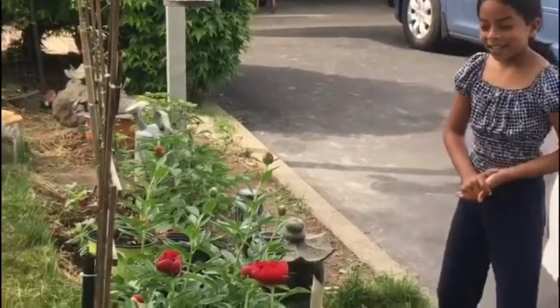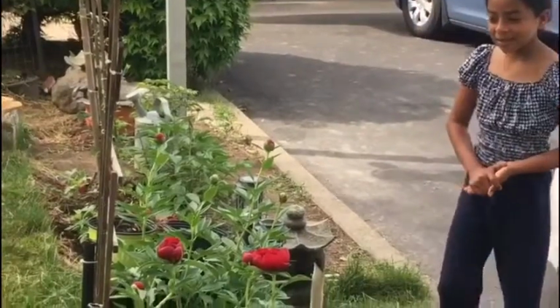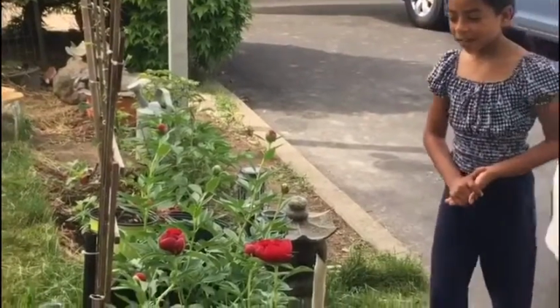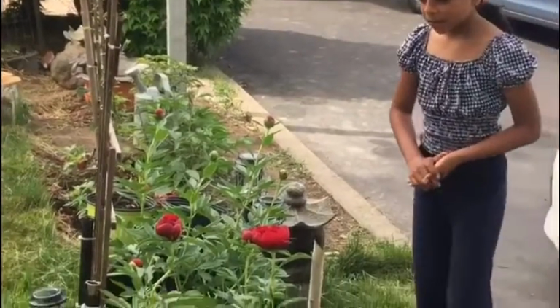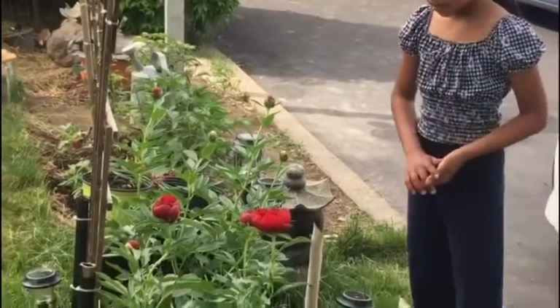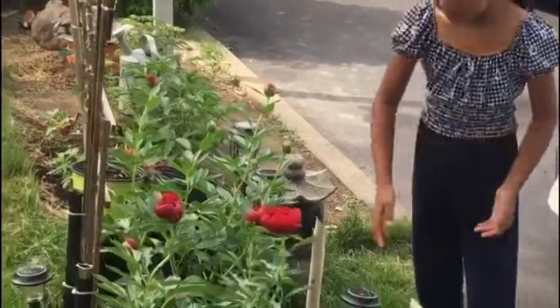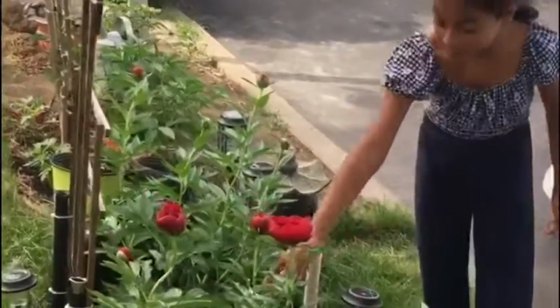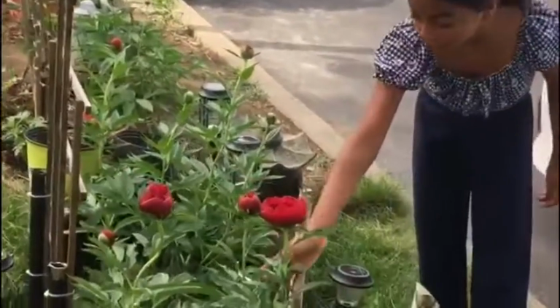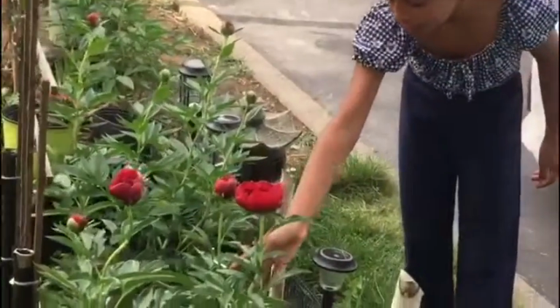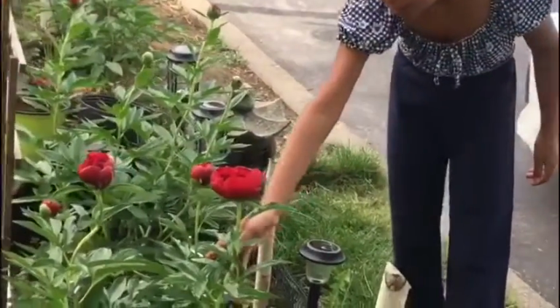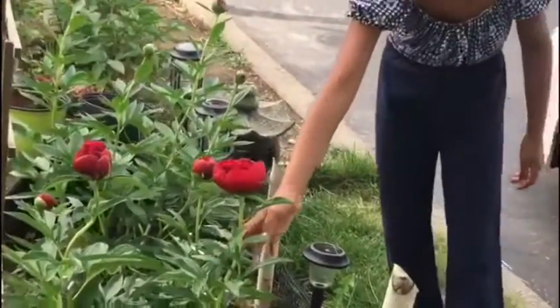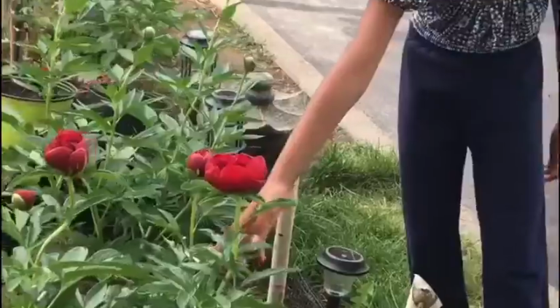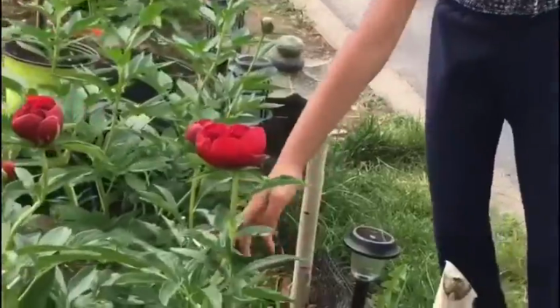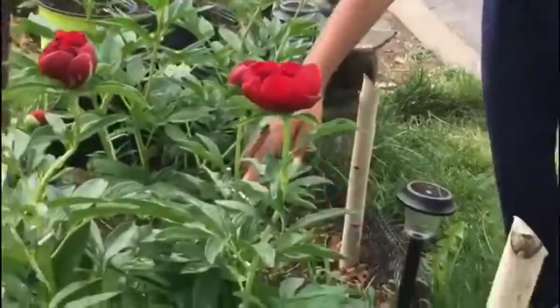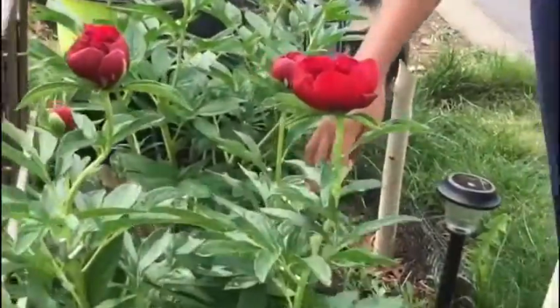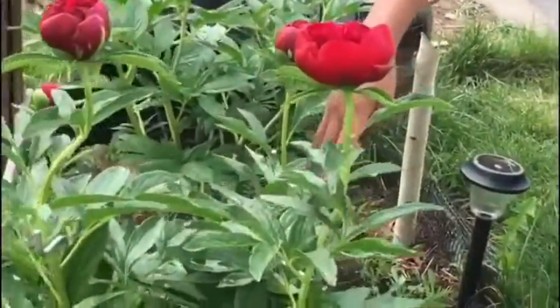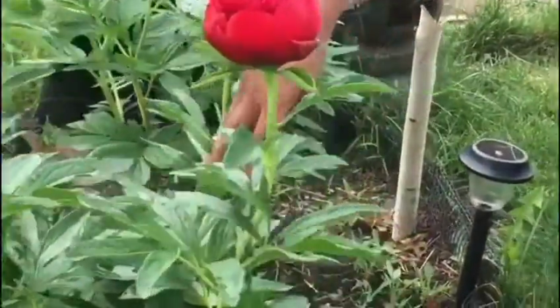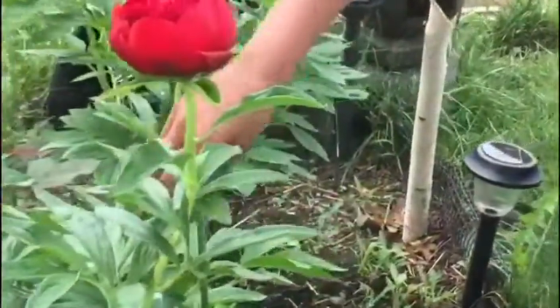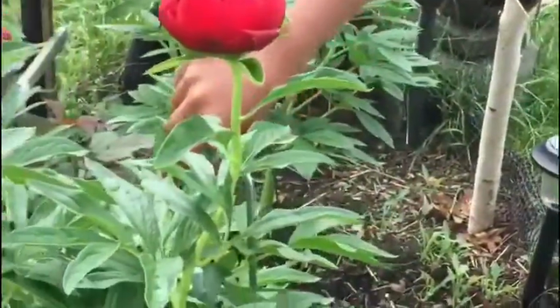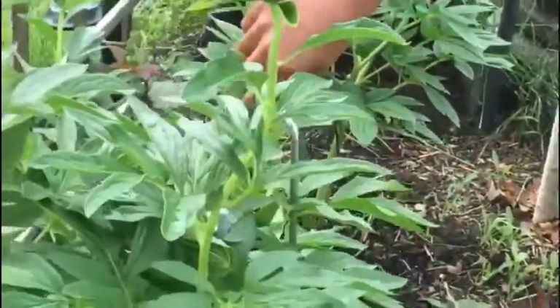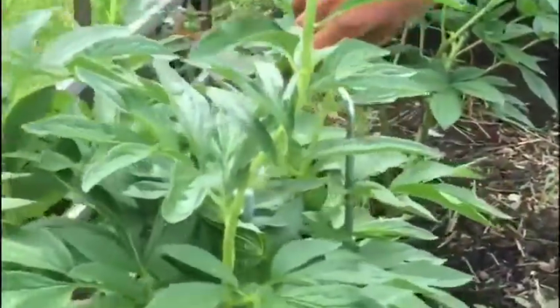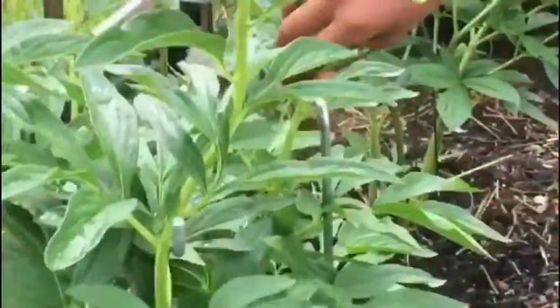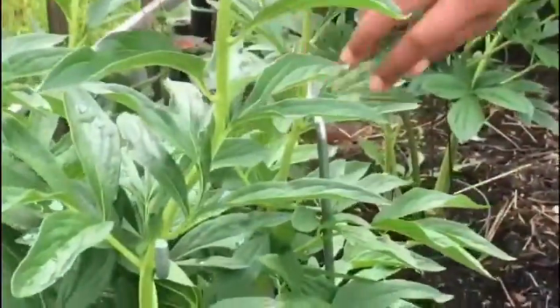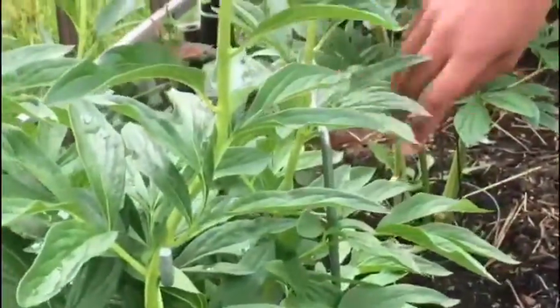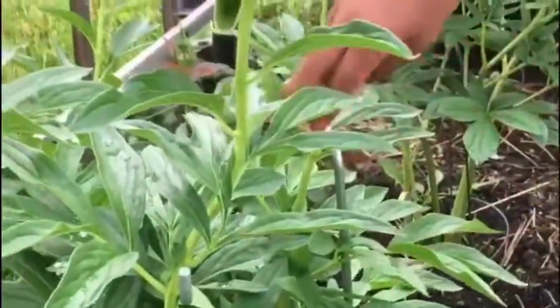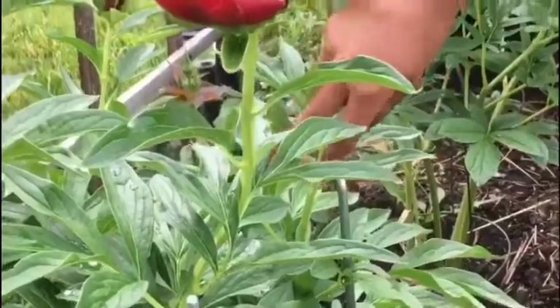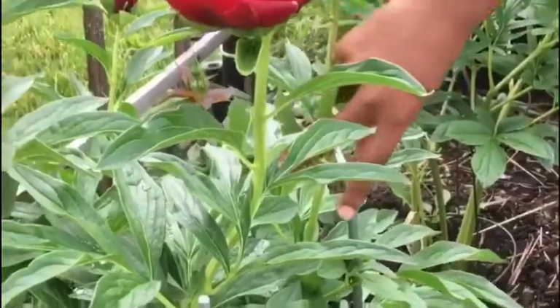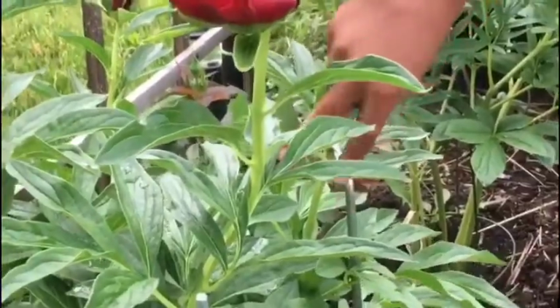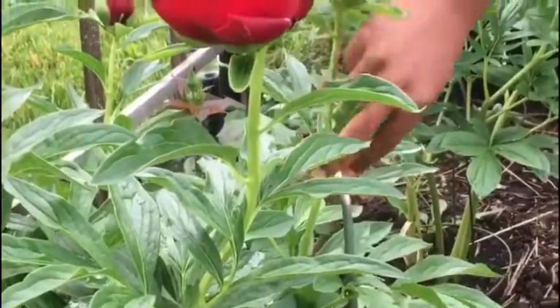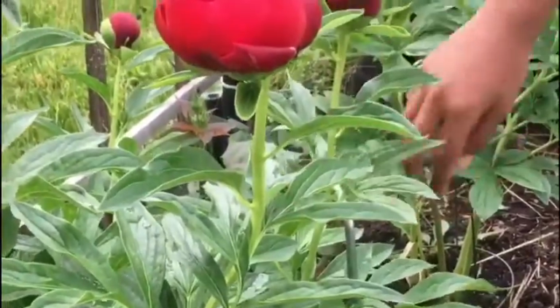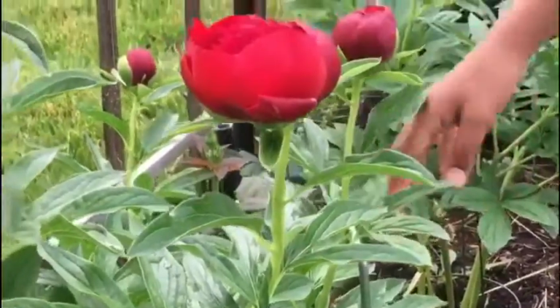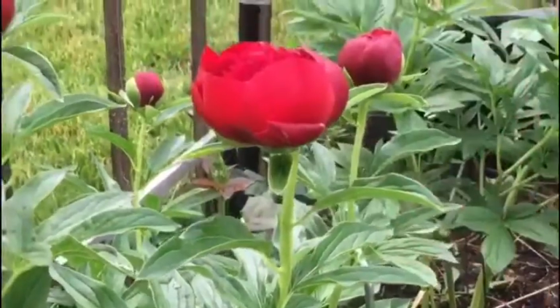Next we have the stem support. If you can't see here, there's a little stem support, because these peonies are very heavy, and to help it stand up we have these stem supports so then it doesn't go leaning.